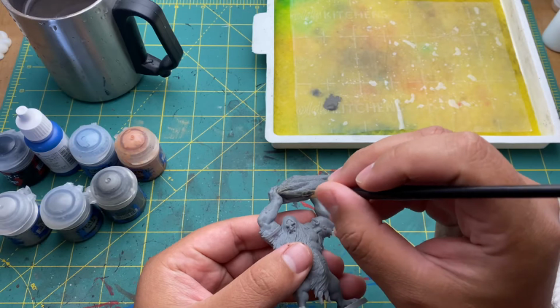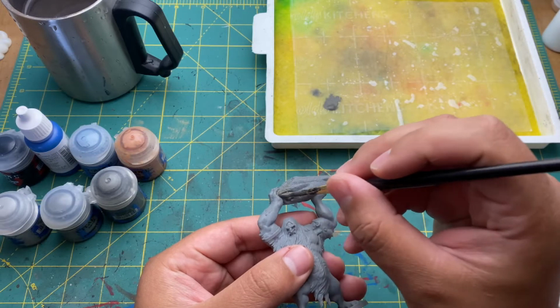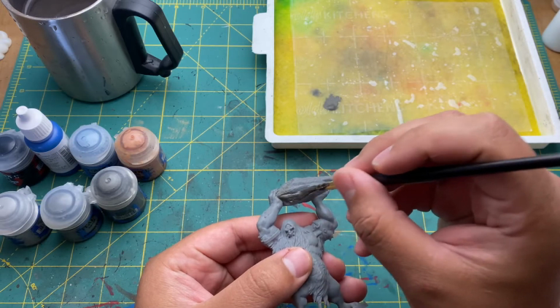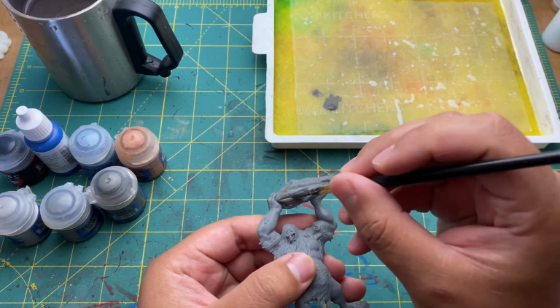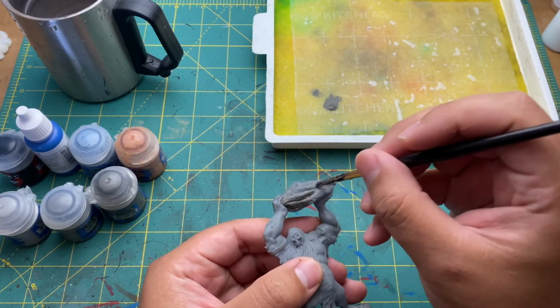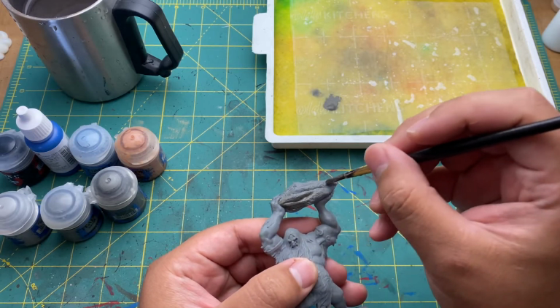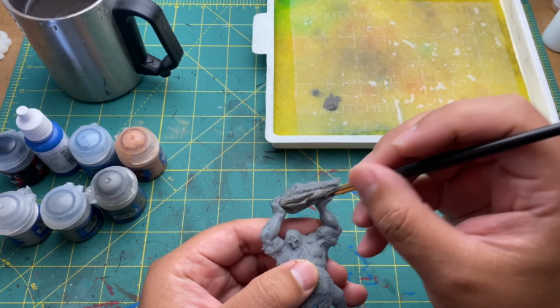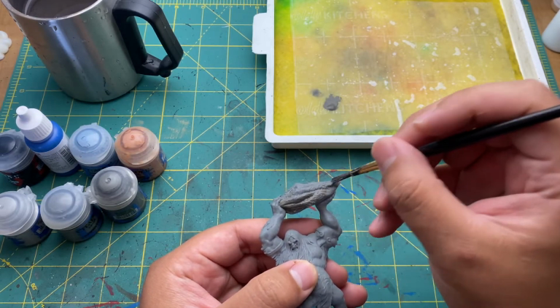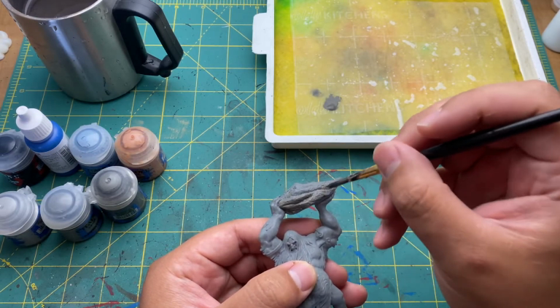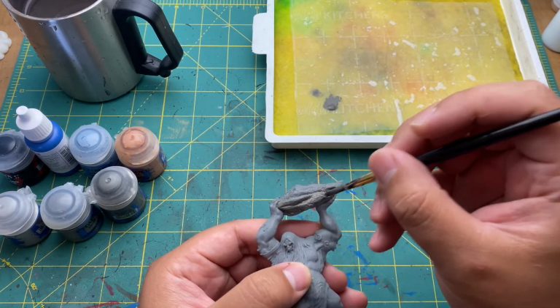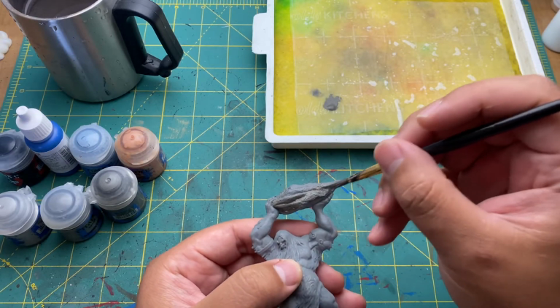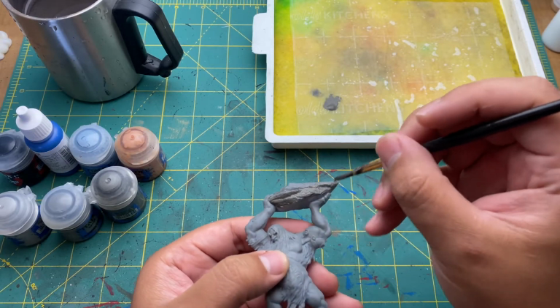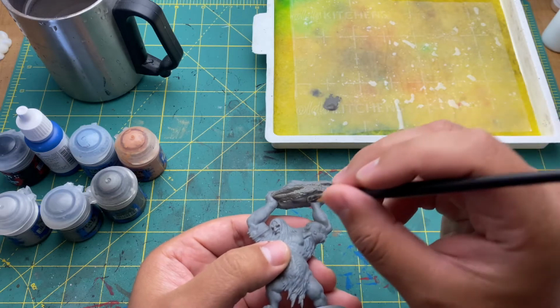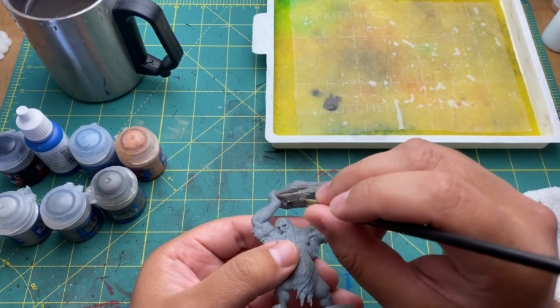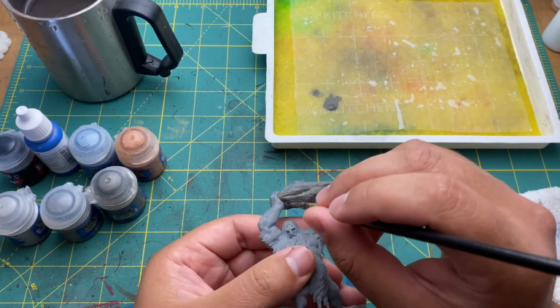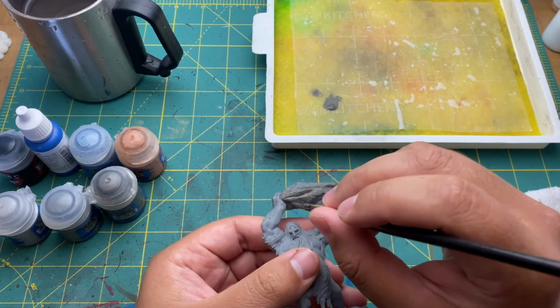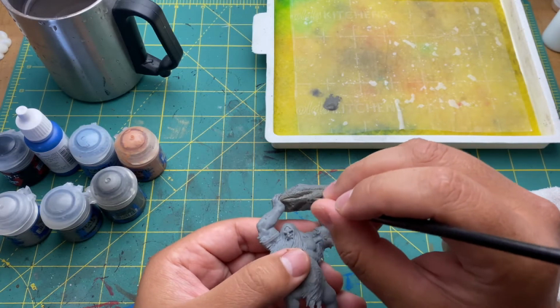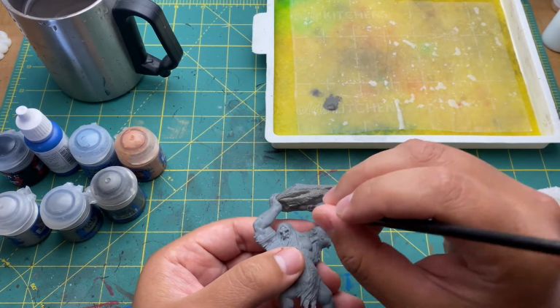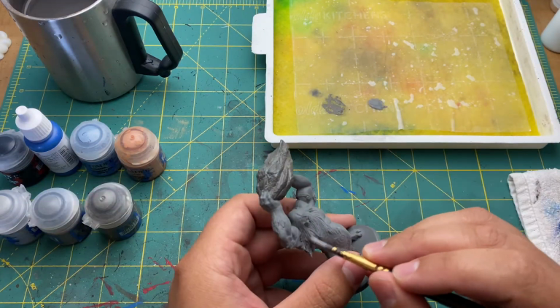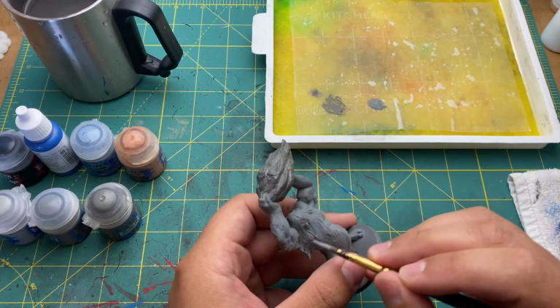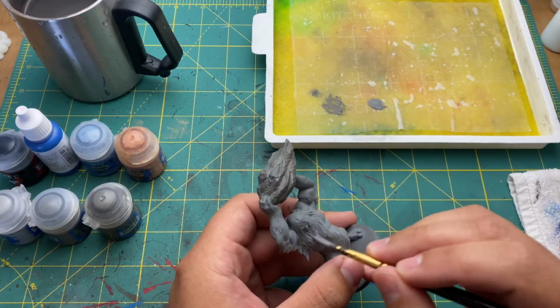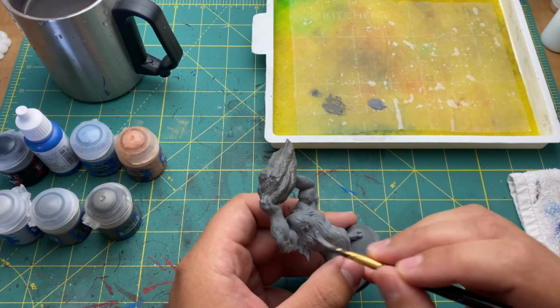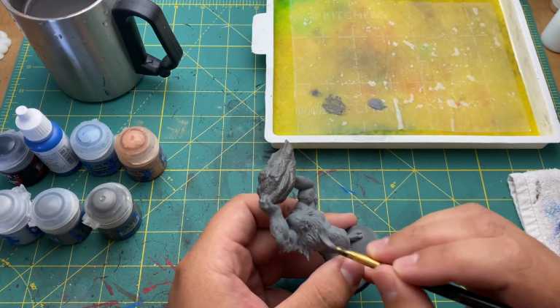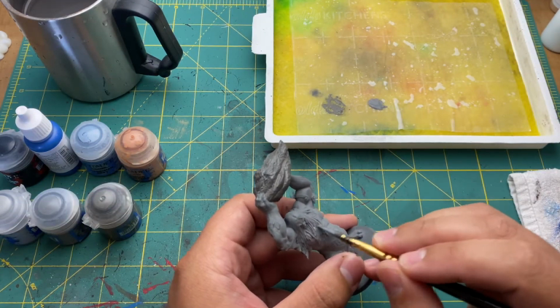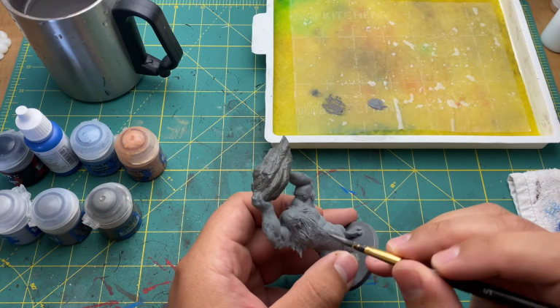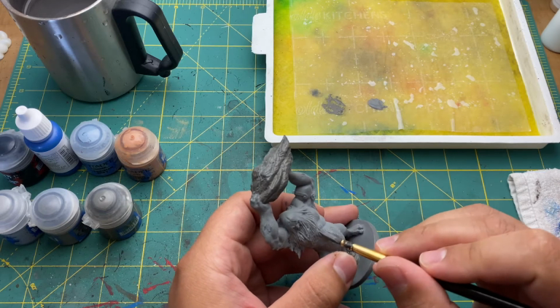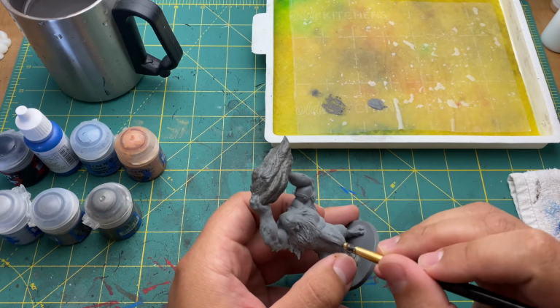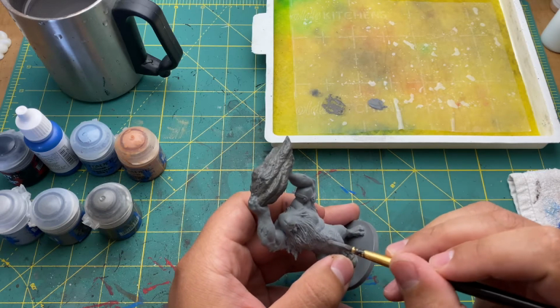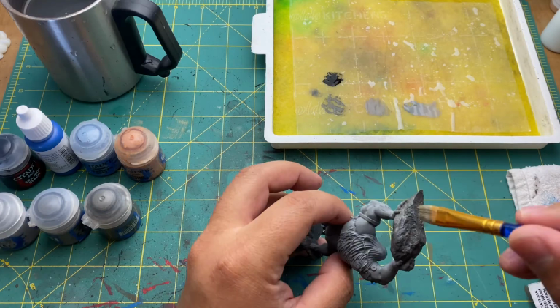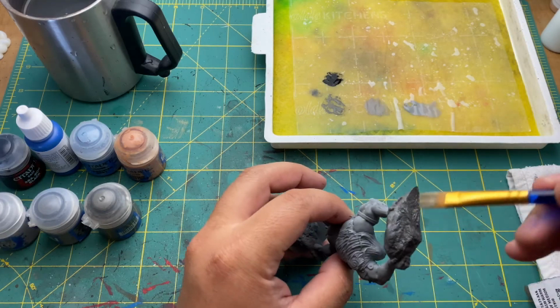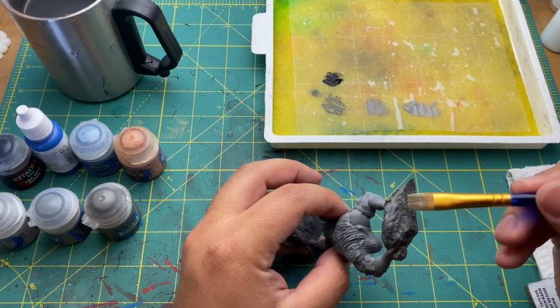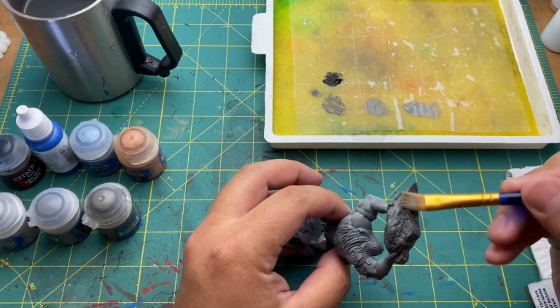All right, let's get started. Starting out with the dark gray I just hit all the stones and then worked my way up from there using lighter and lighter gray and a dry brush. I also gave the hair a coat in this dark gray as well.